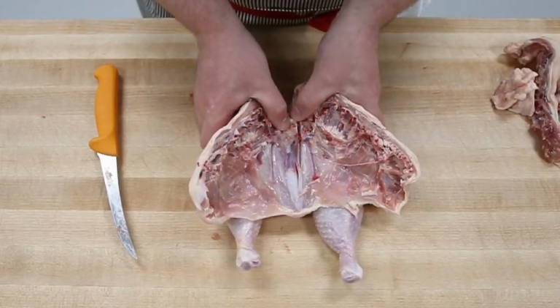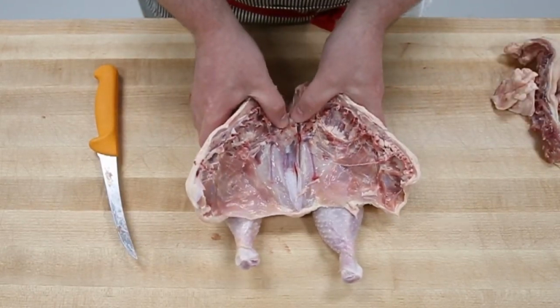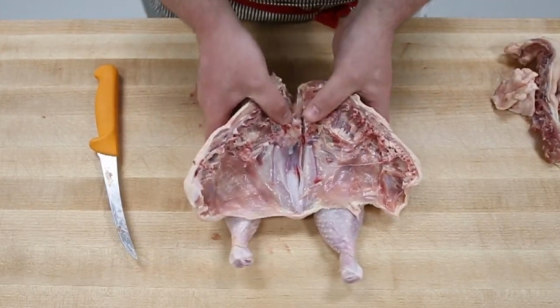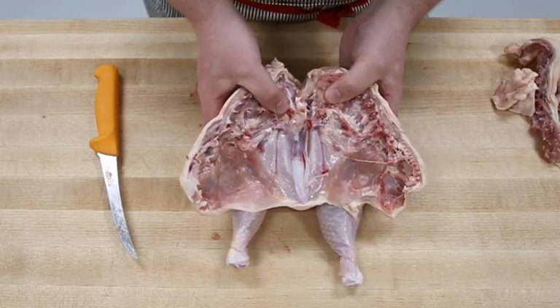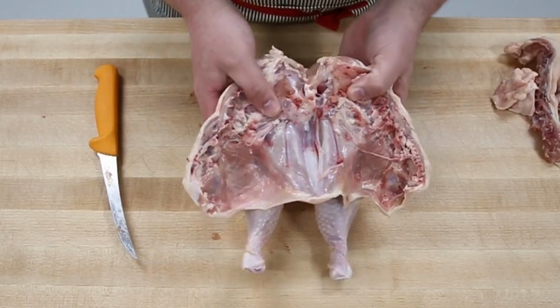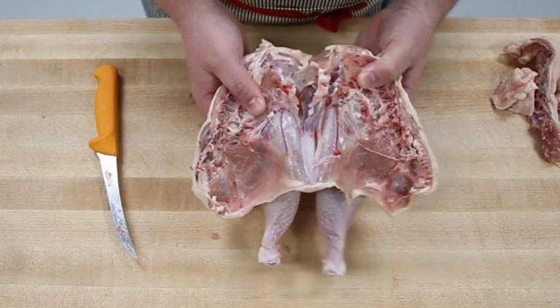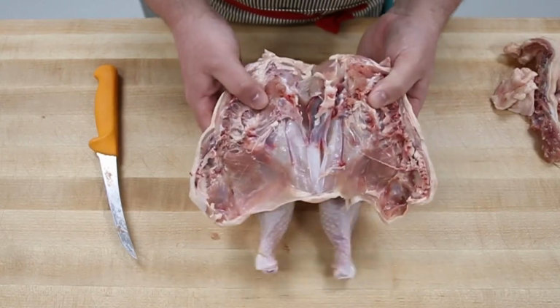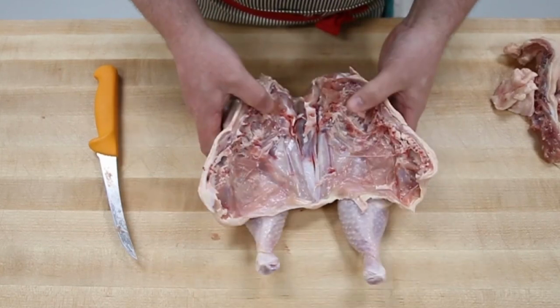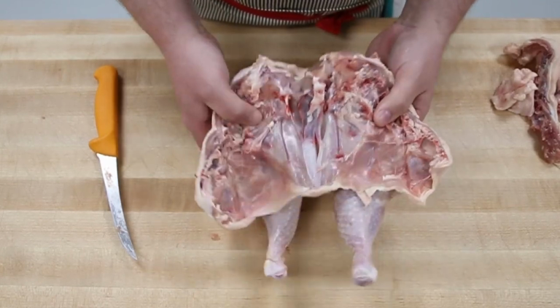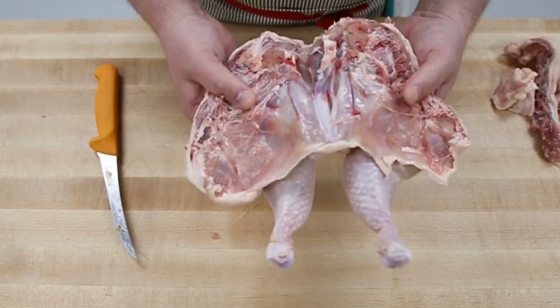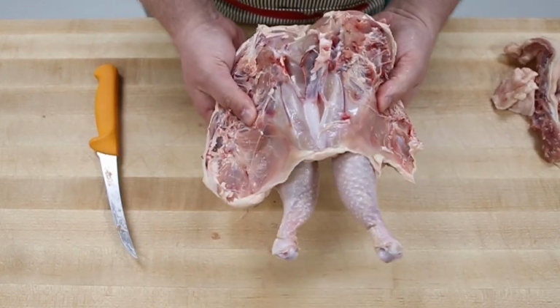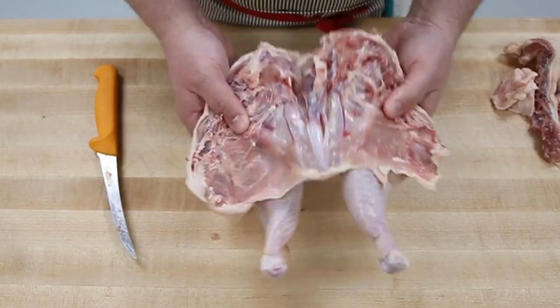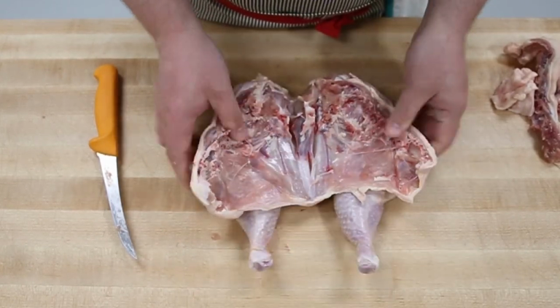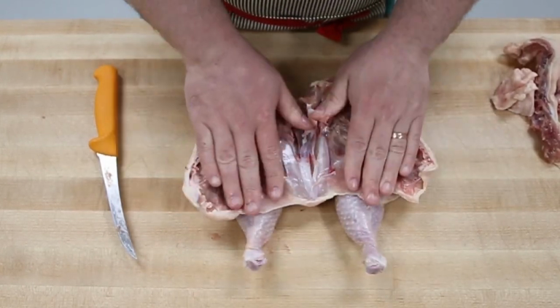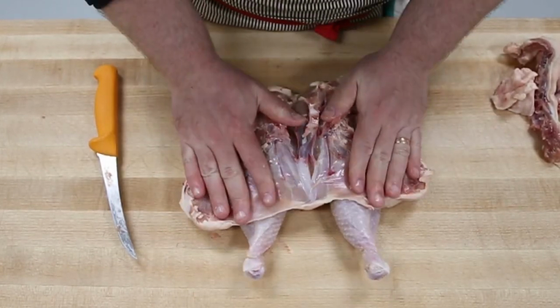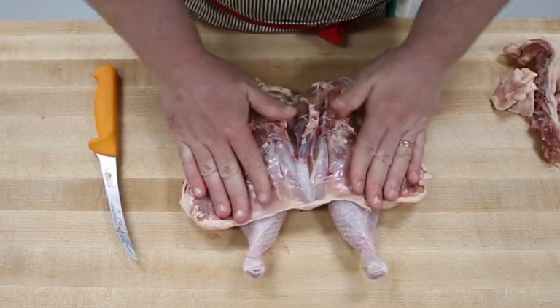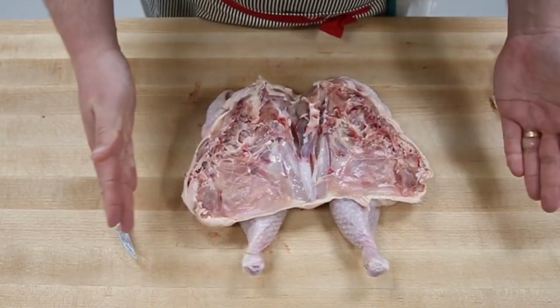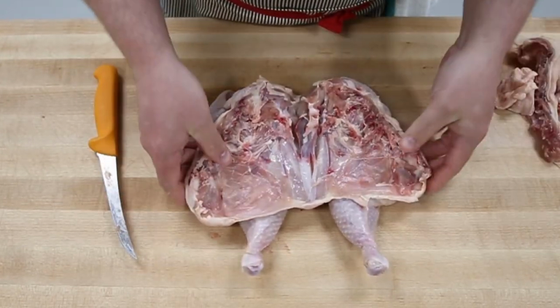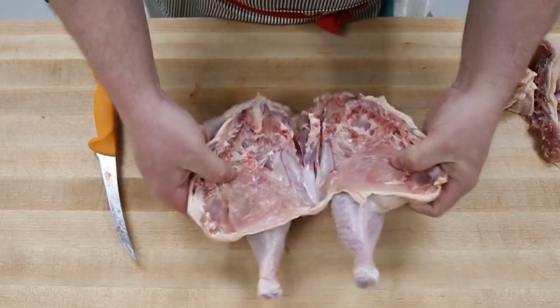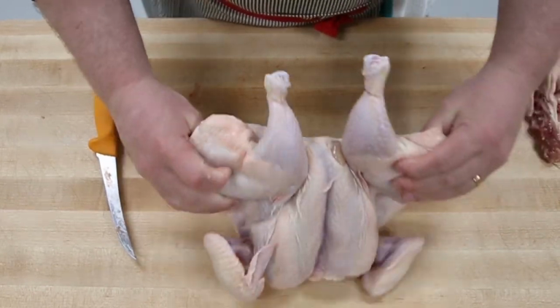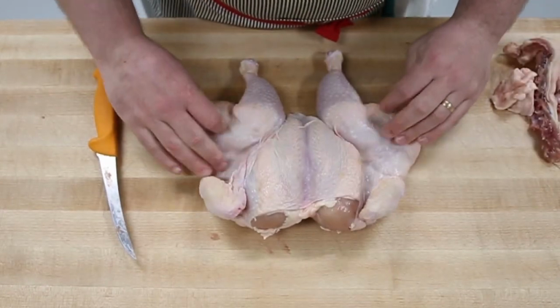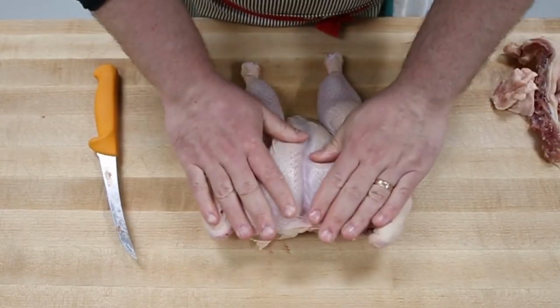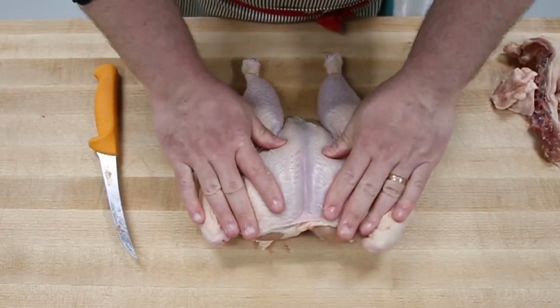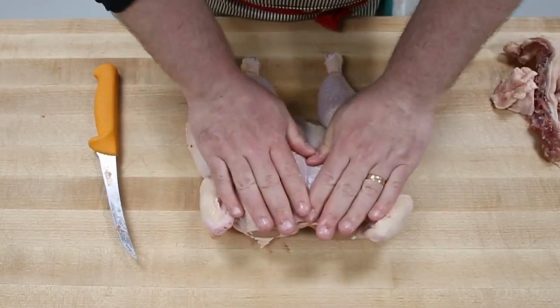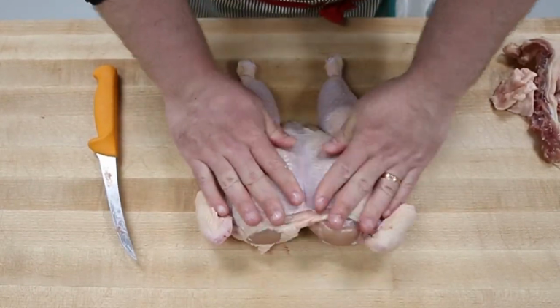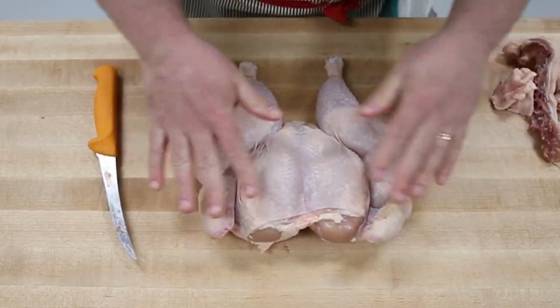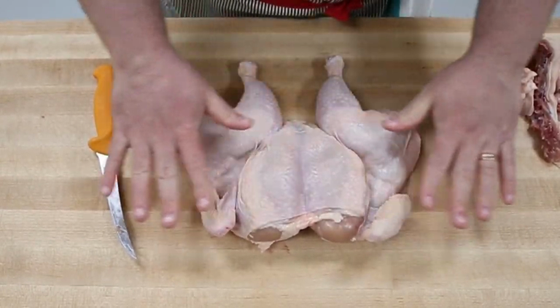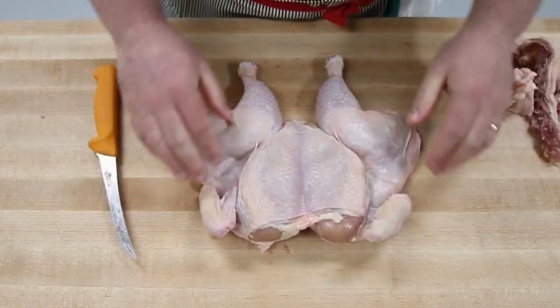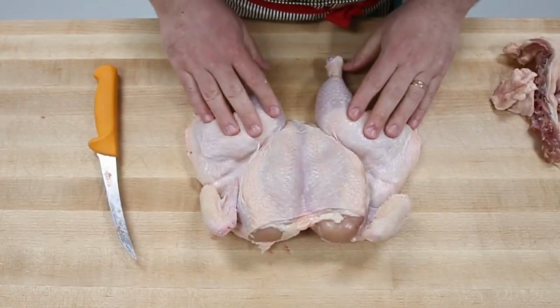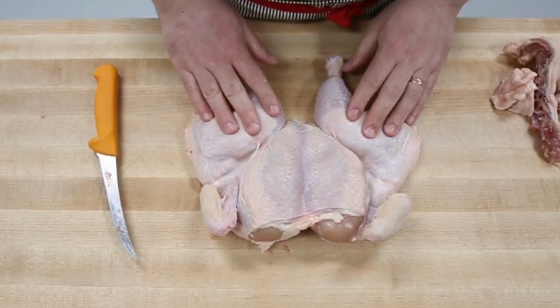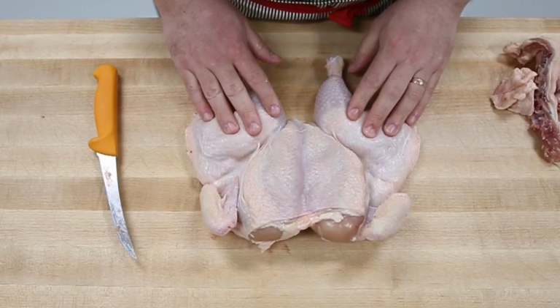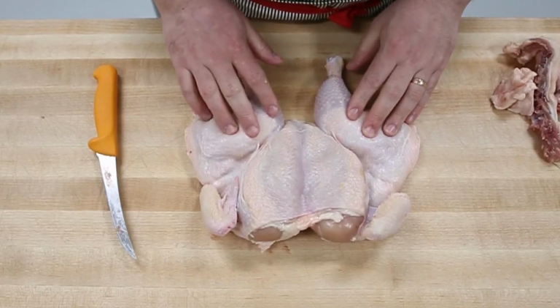It's just more like cartilage. We're just going to open it up with our hands — it's very soft. We're just opening it up and now we have a nice even flat bird.